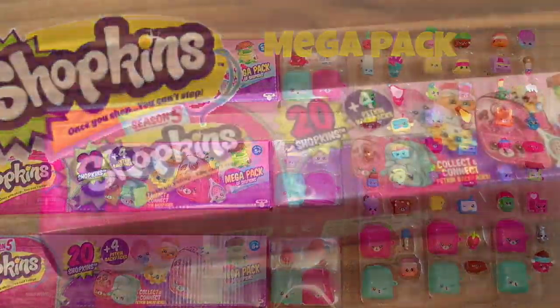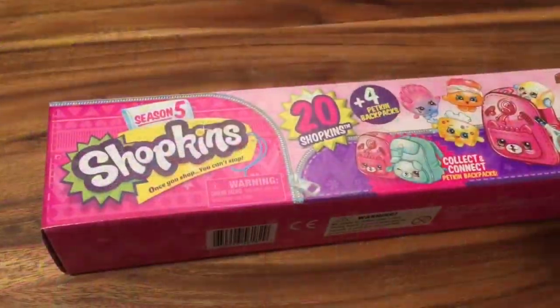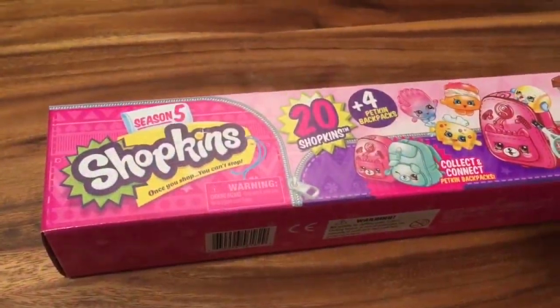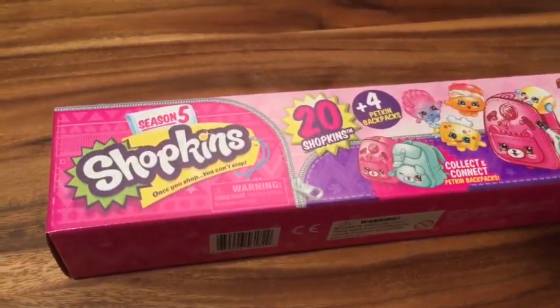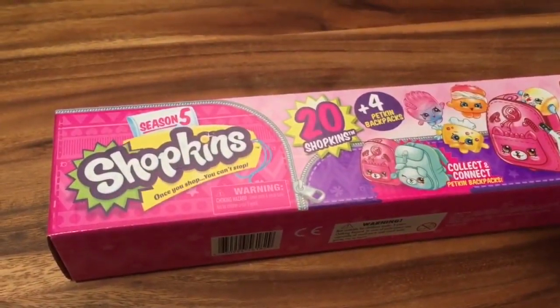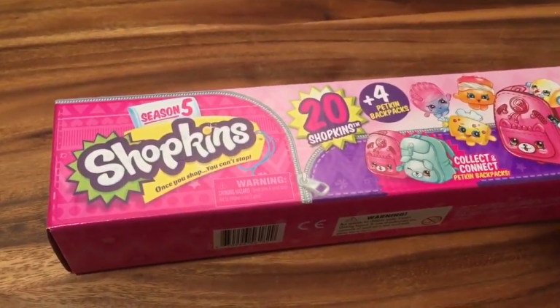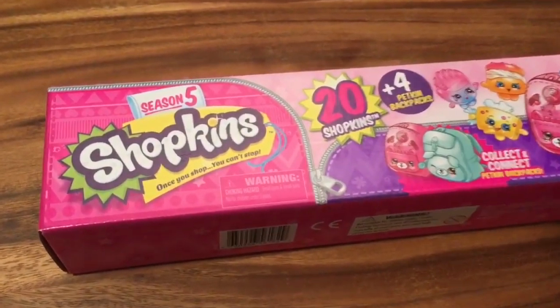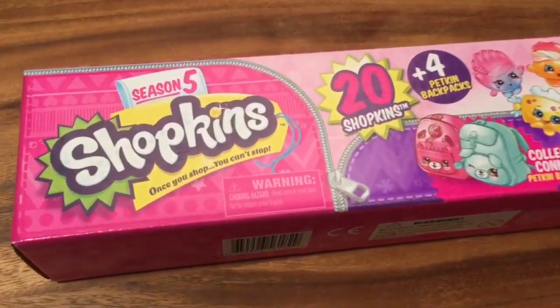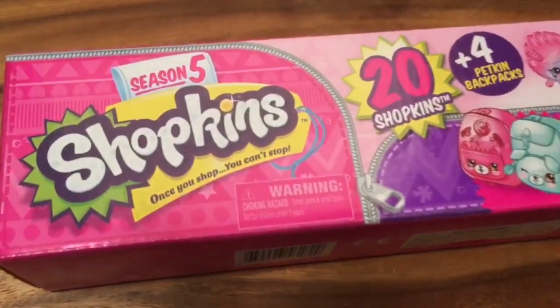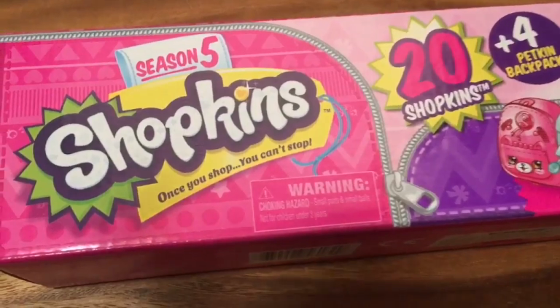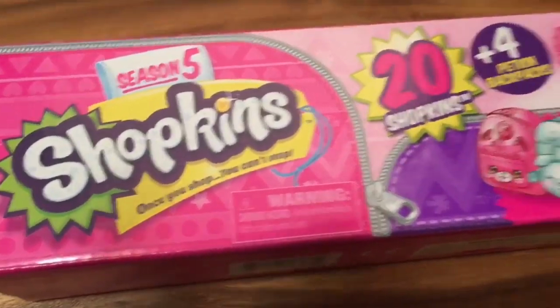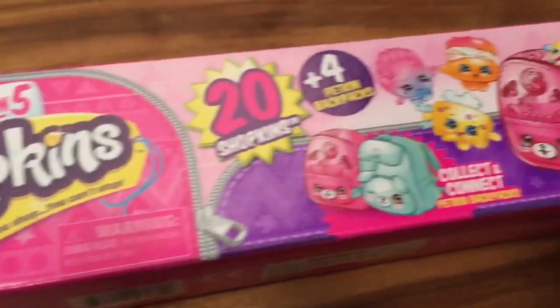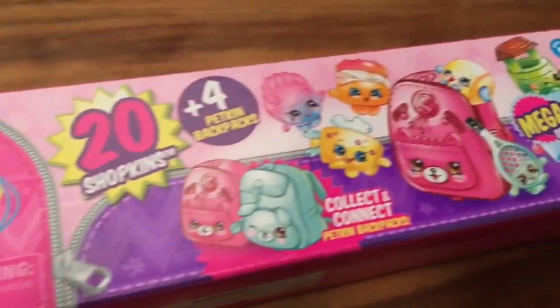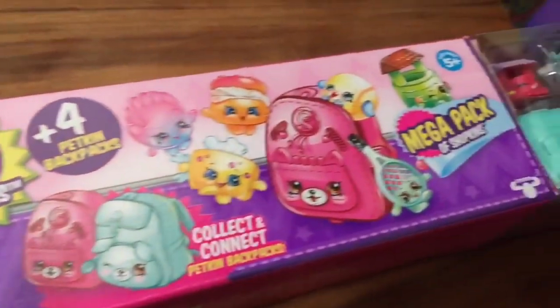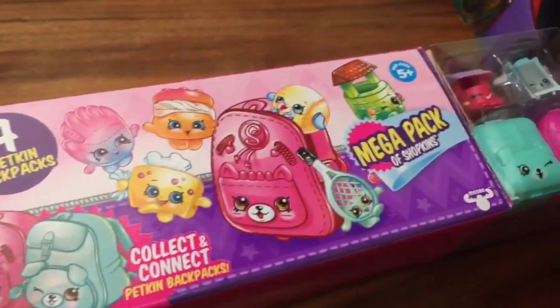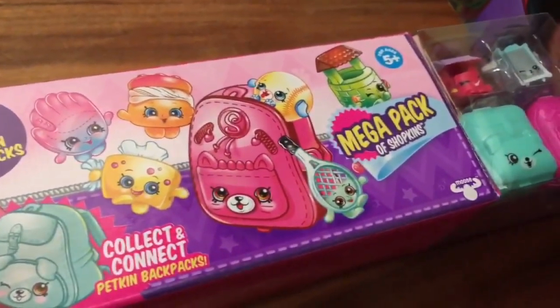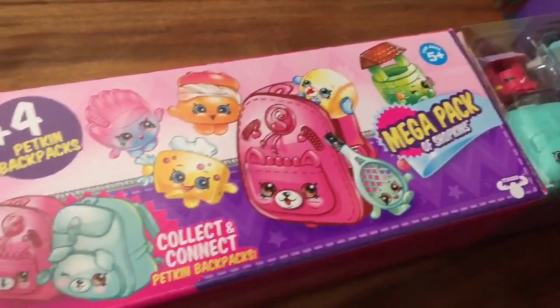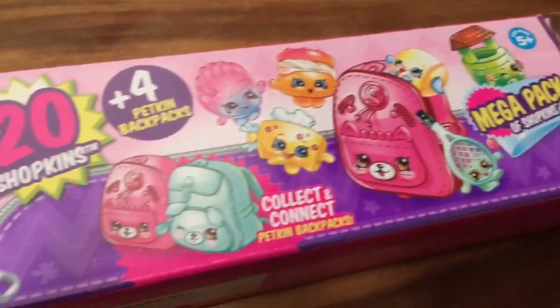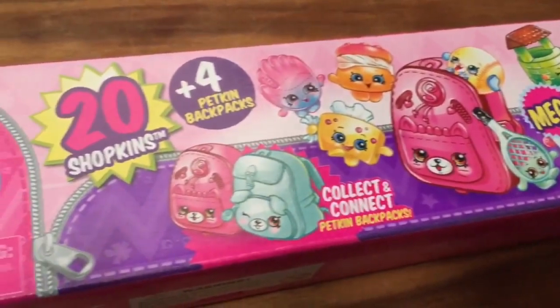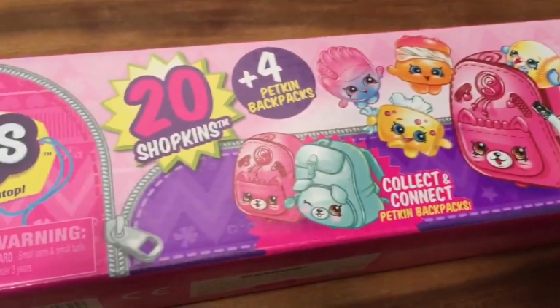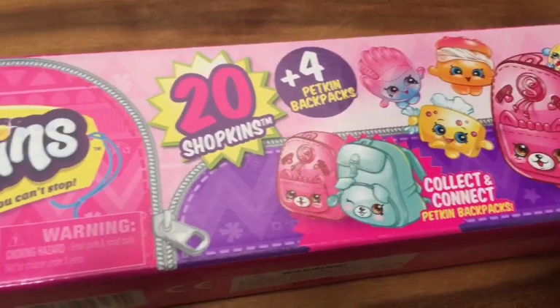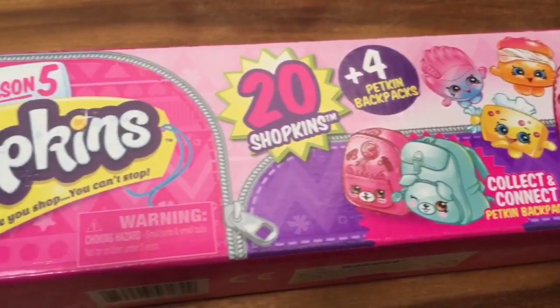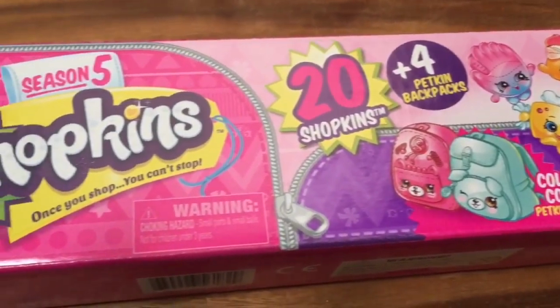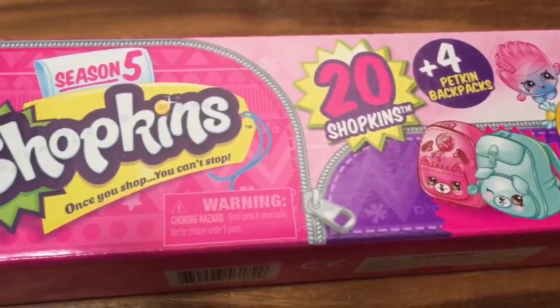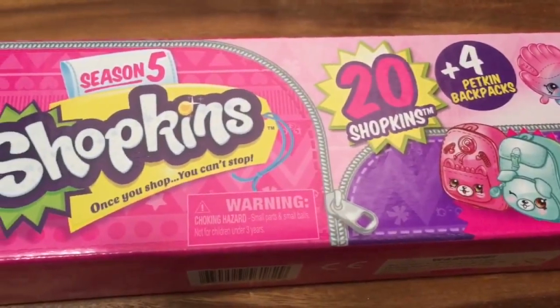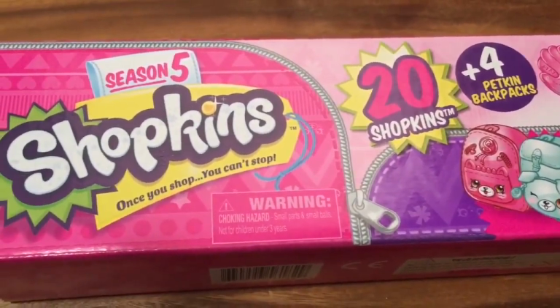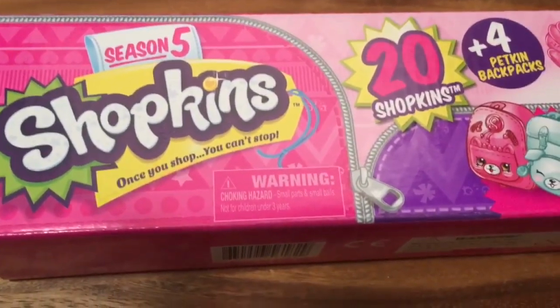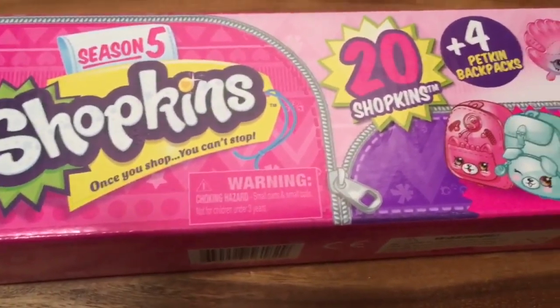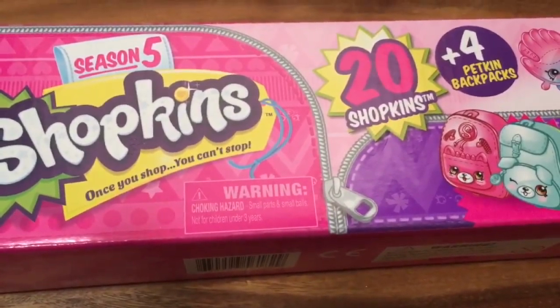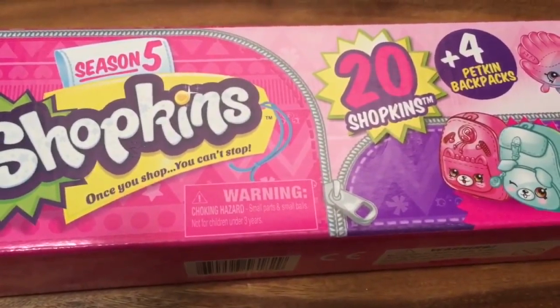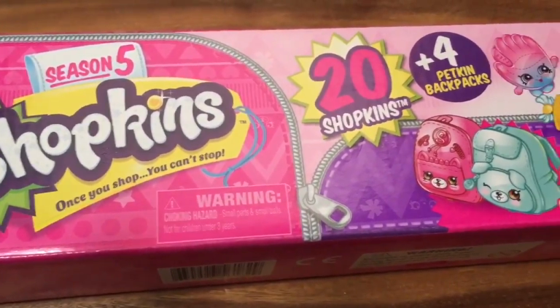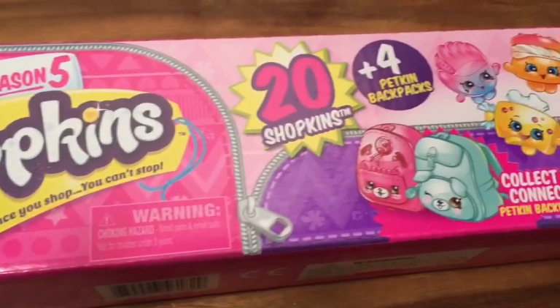Hi boys and girls, it's Queen Bee from Honeybee Toys, and today is the last part of our season five mega pack Shopkins unboxing. This is the last mega pack I have, and I've opened up two other mega packs — if you want to see those videos, be sure to look at my playlist.